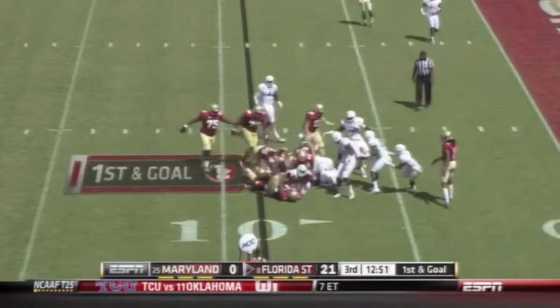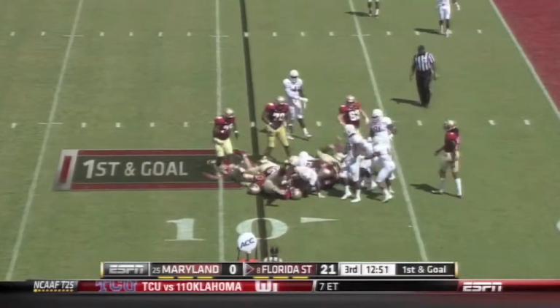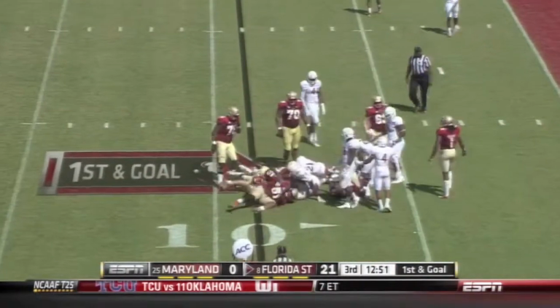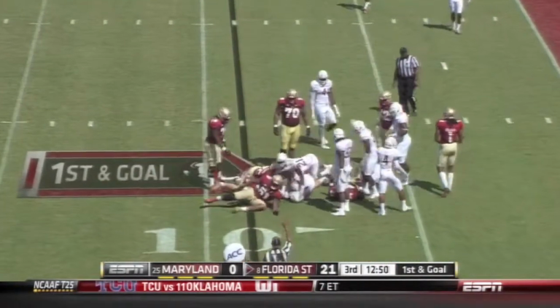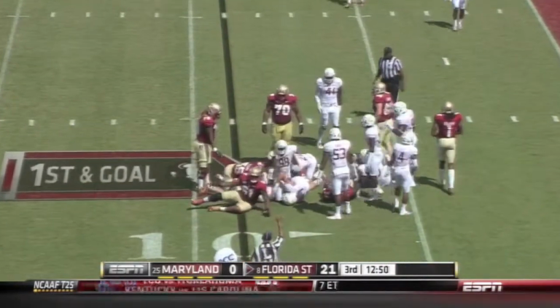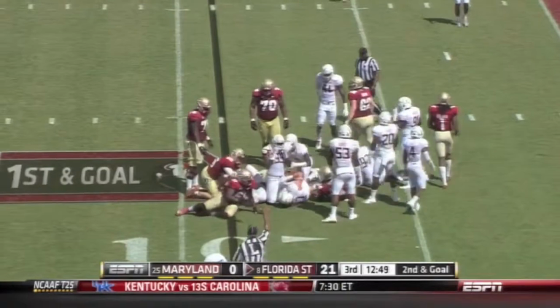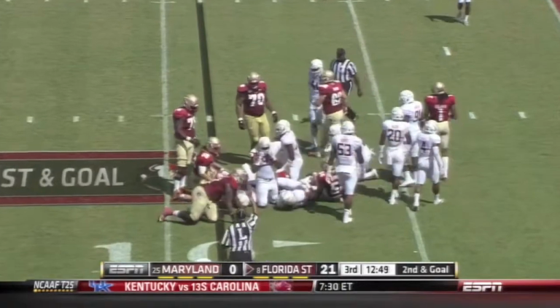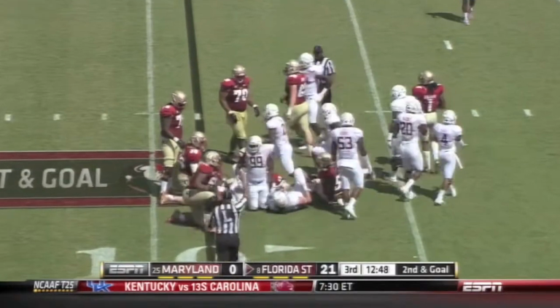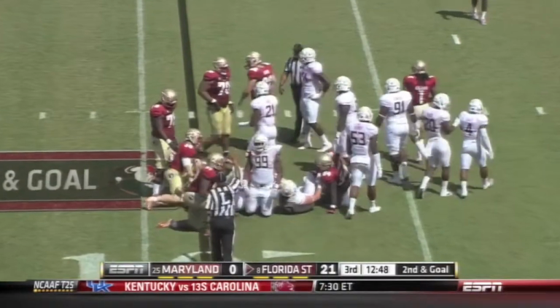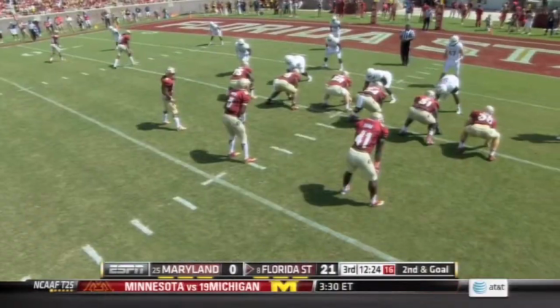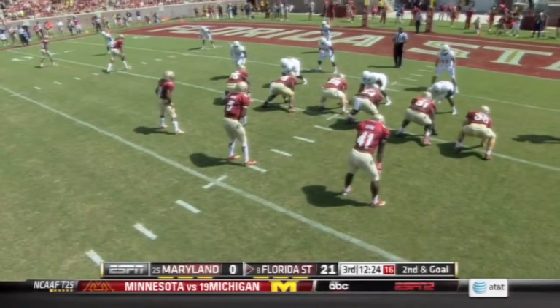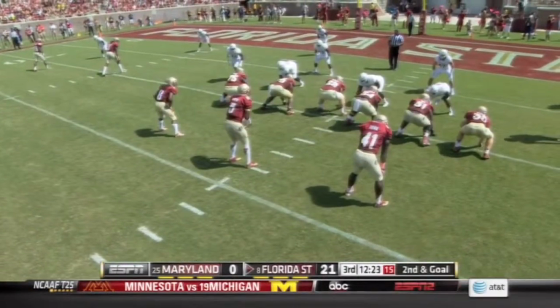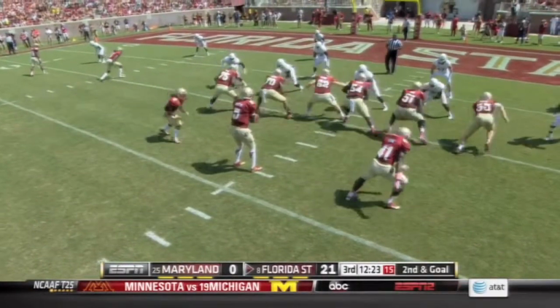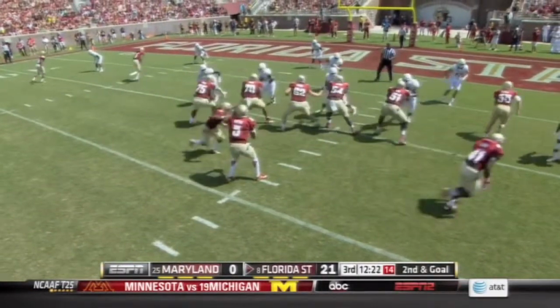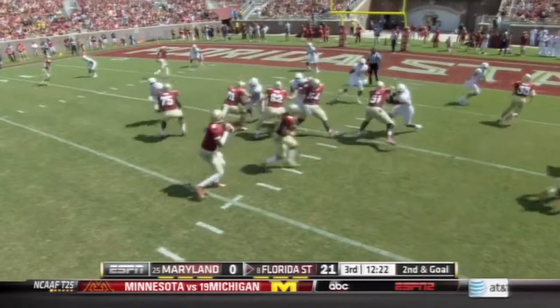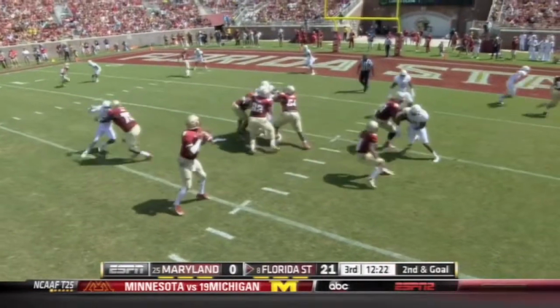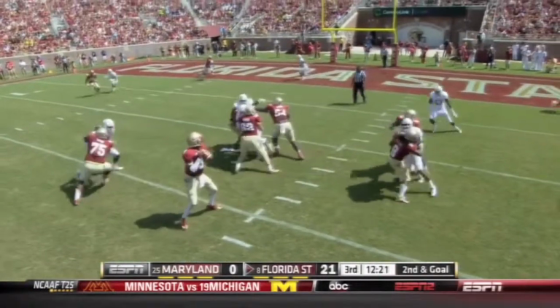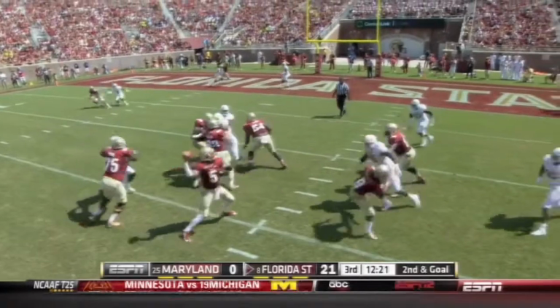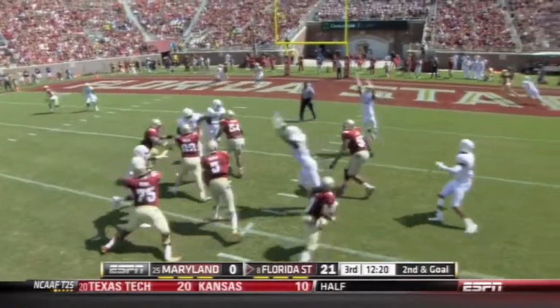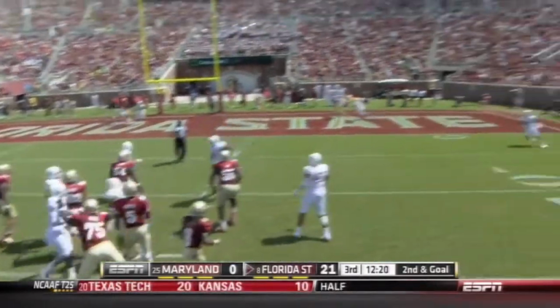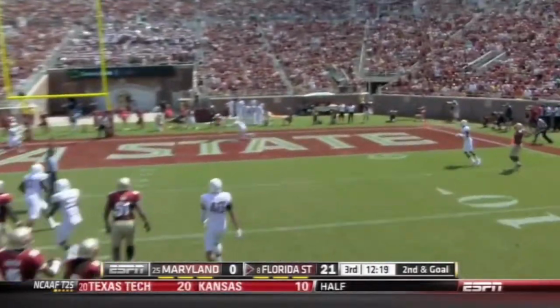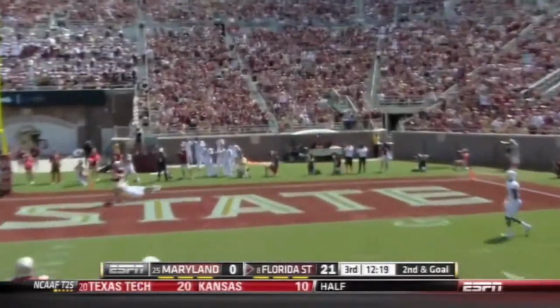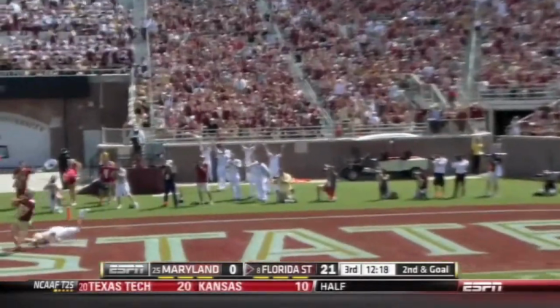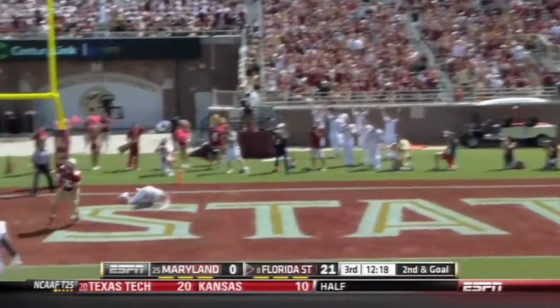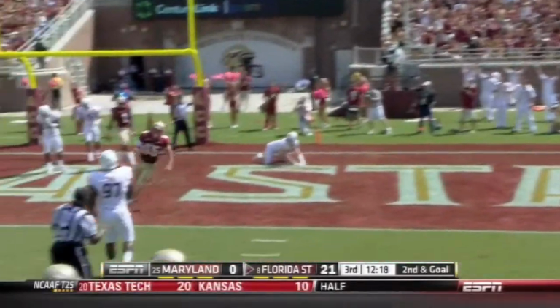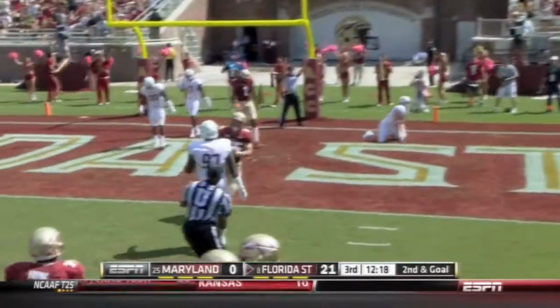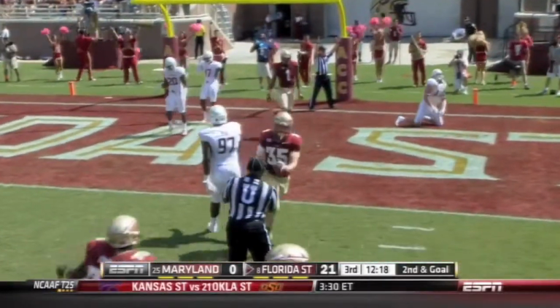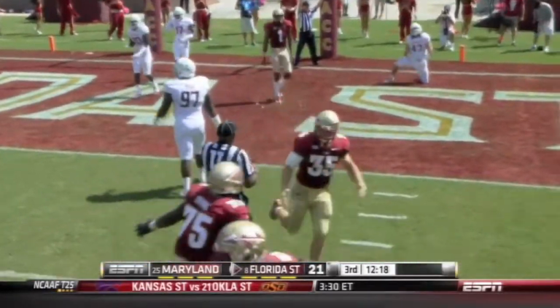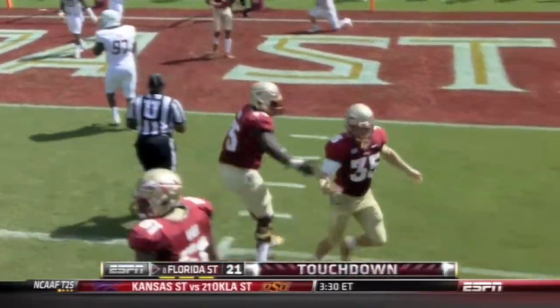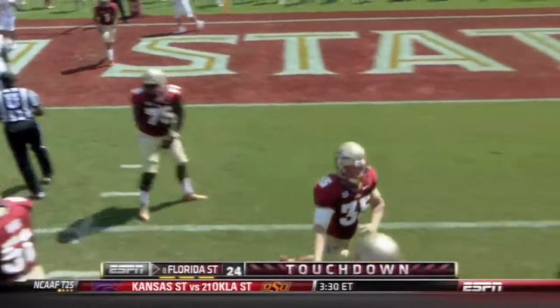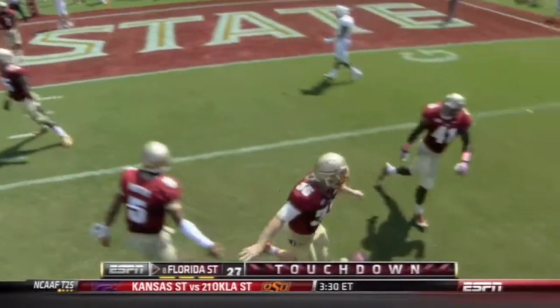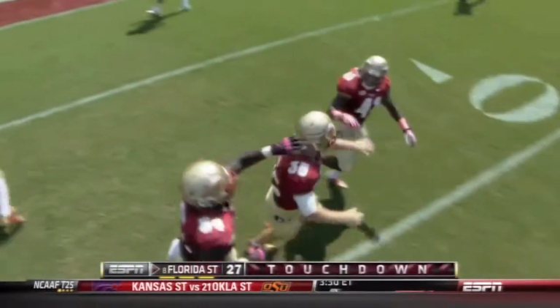Freeman wrapped up at the line of scrimmage and dragged to the ground. Instant play action to the end zone — touchdown. It's Nick O'Leary with a touchdown catch.